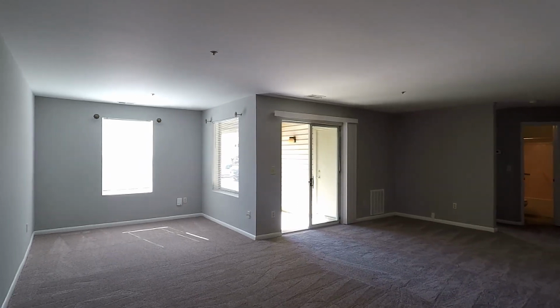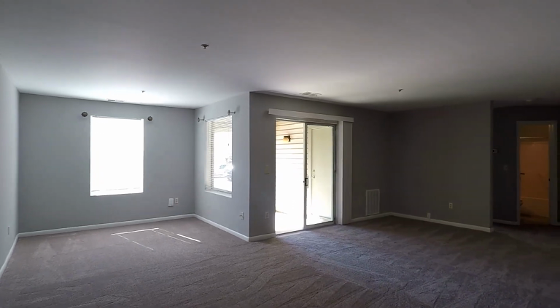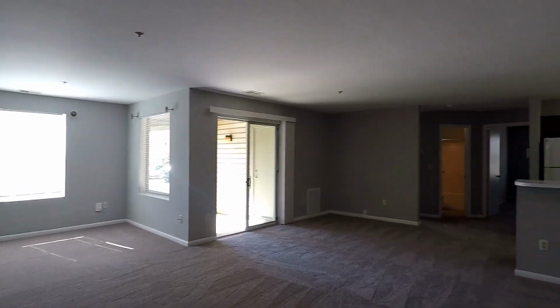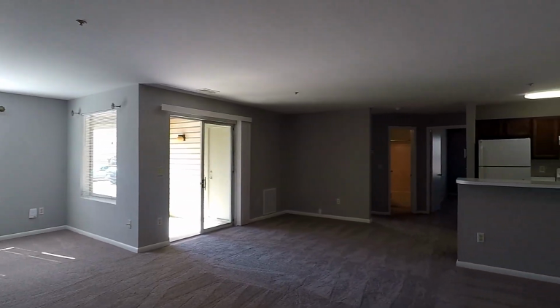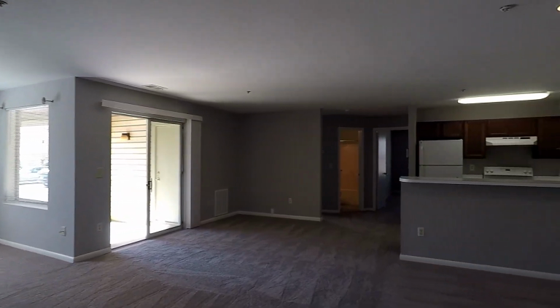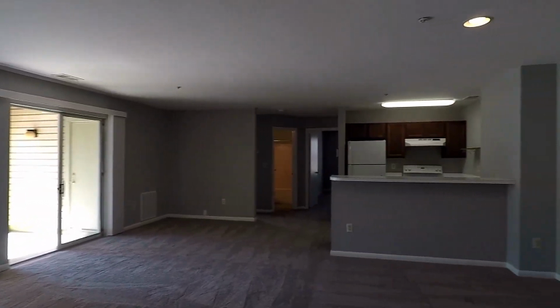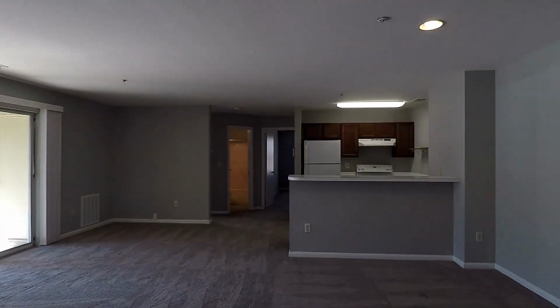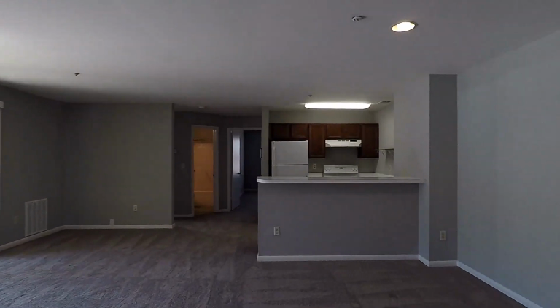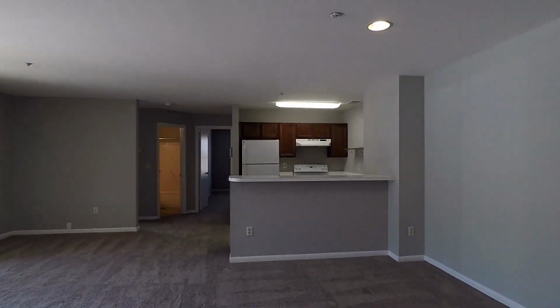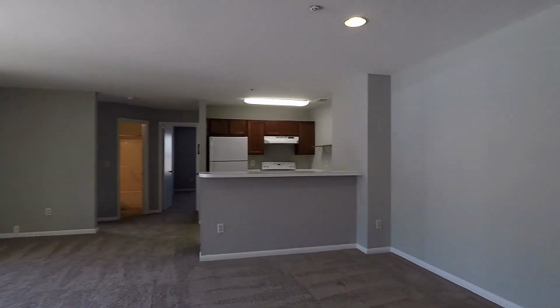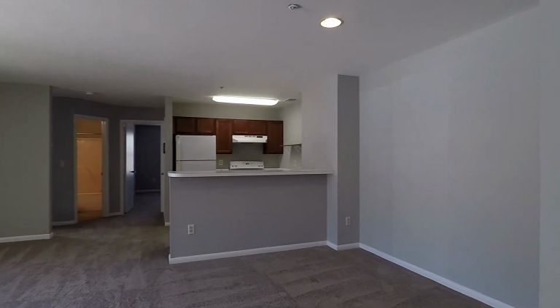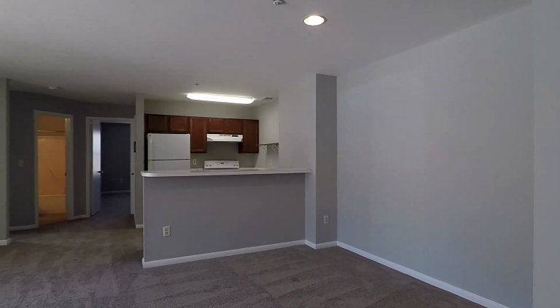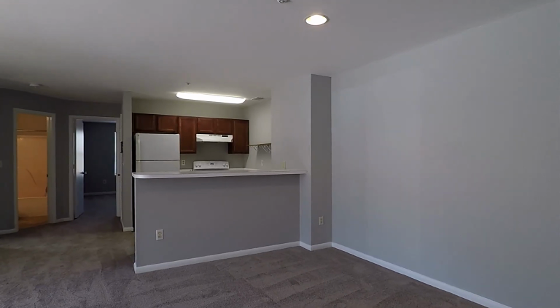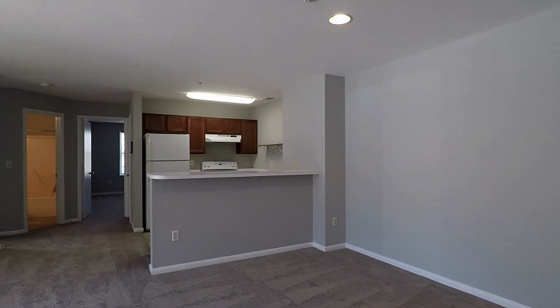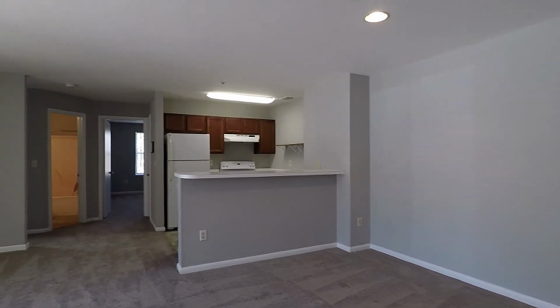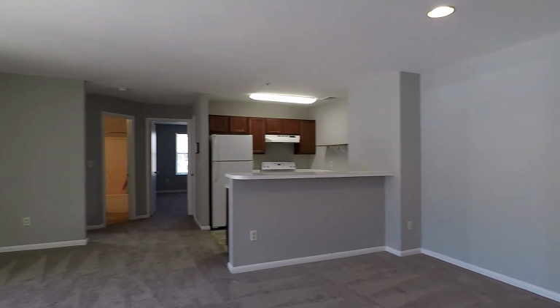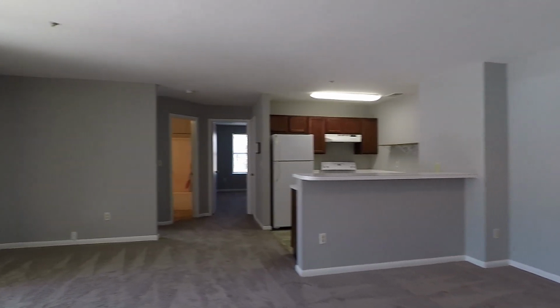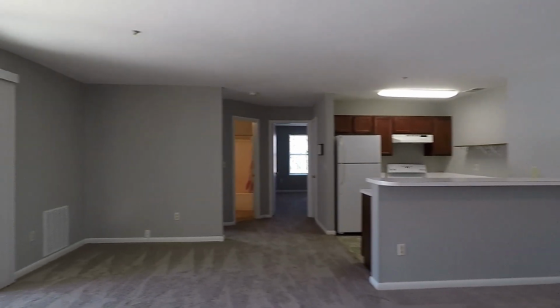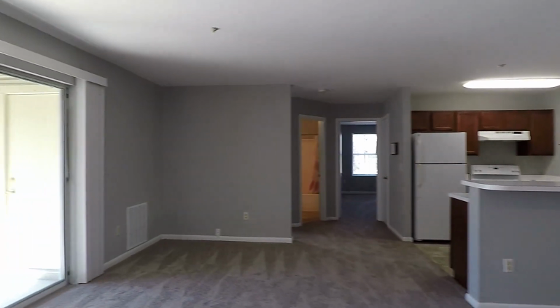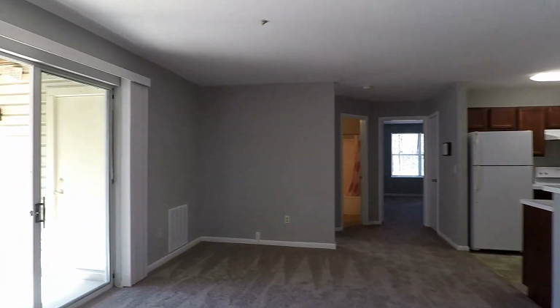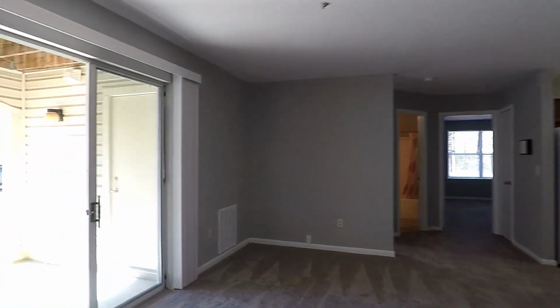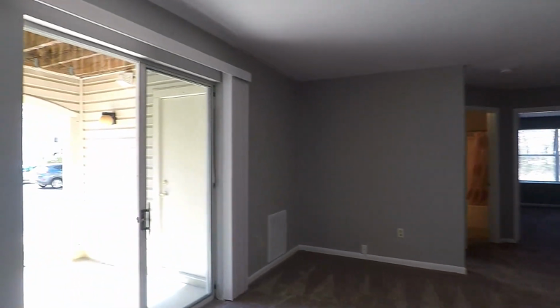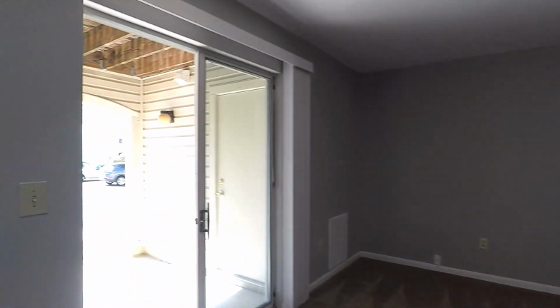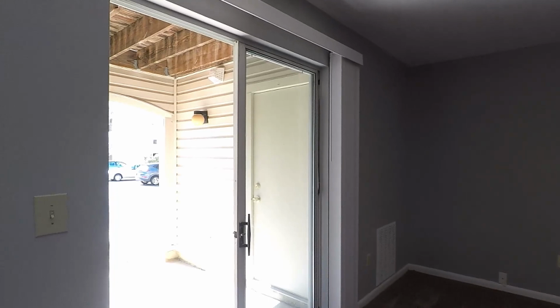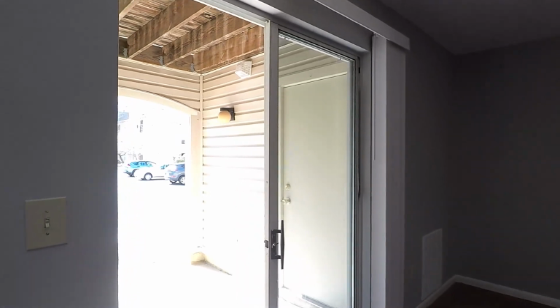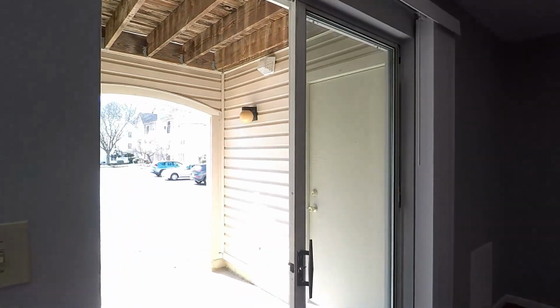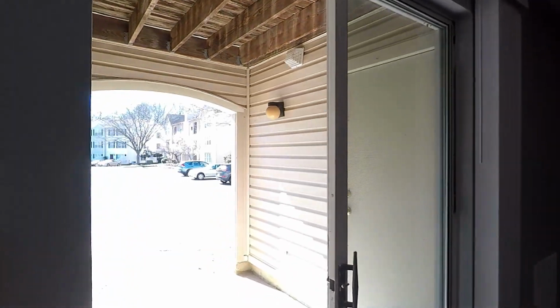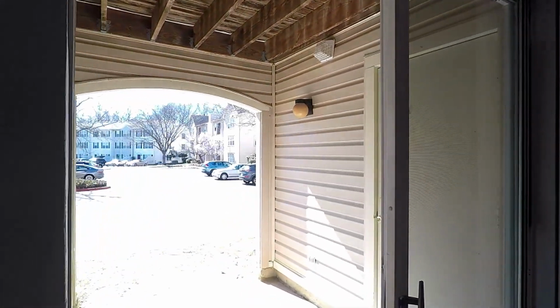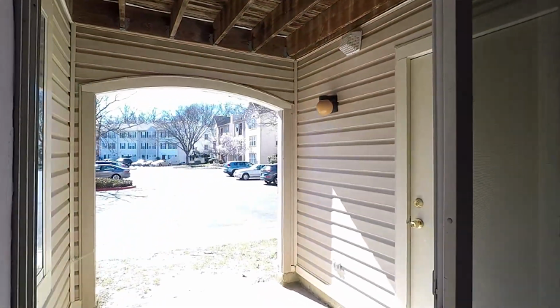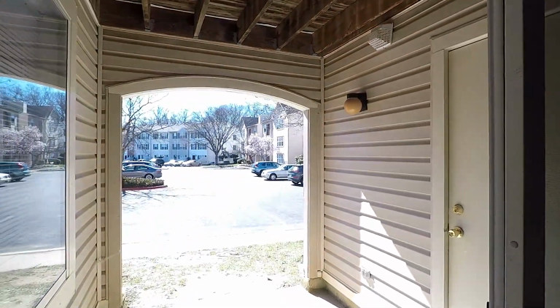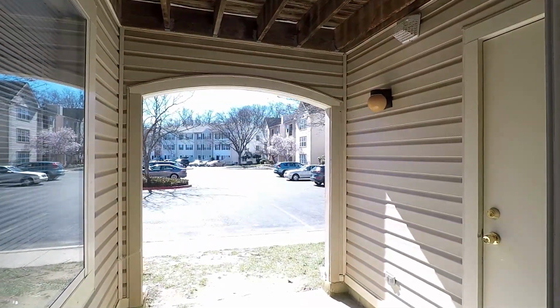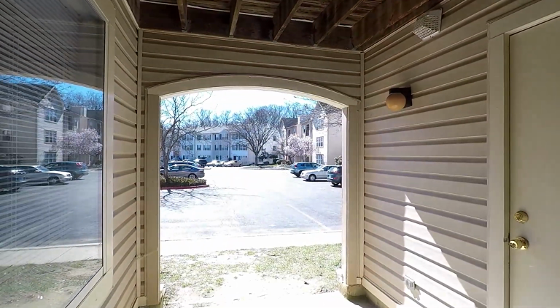Coming into the front door, we have a huge open-plan living and dining area. There's your kitchen — we'll take a closer look at that later. And you'll also have a walk-out patio over here.